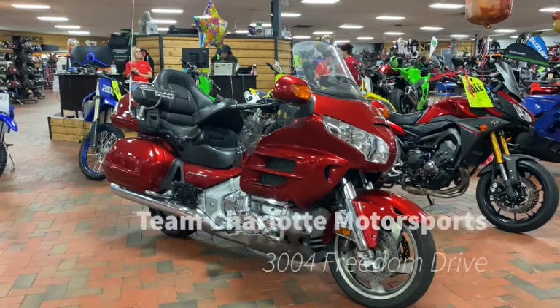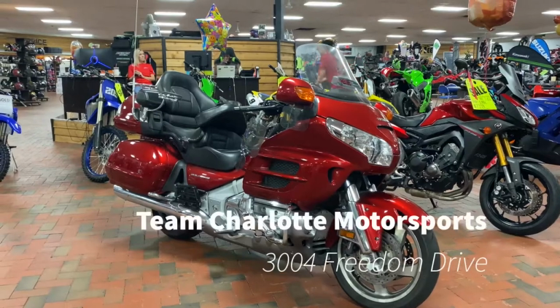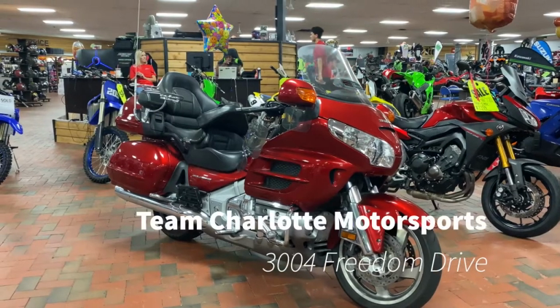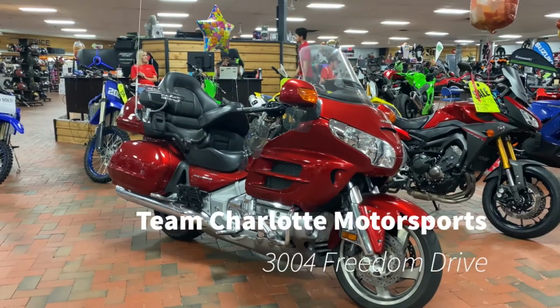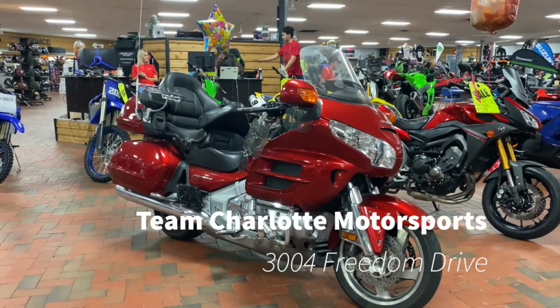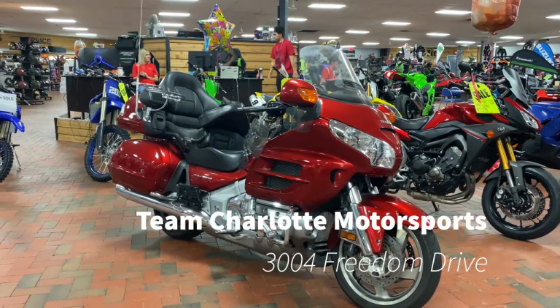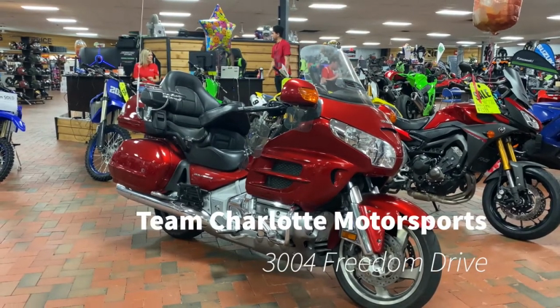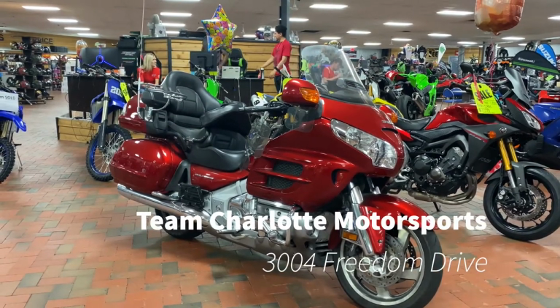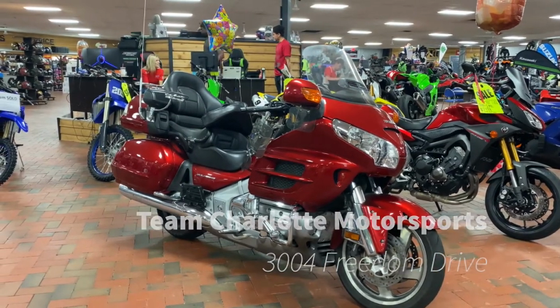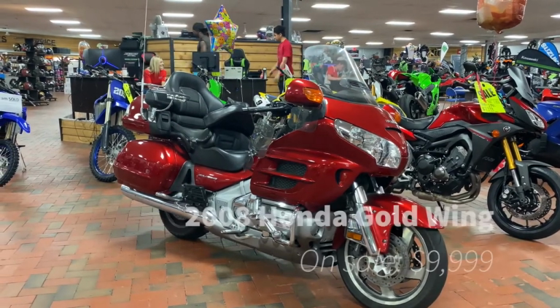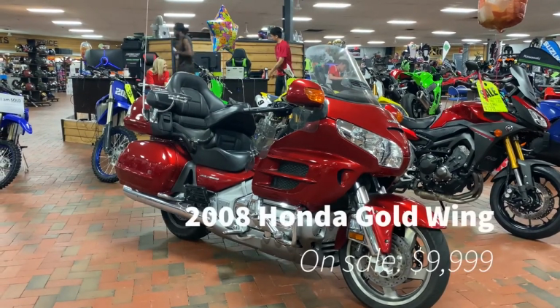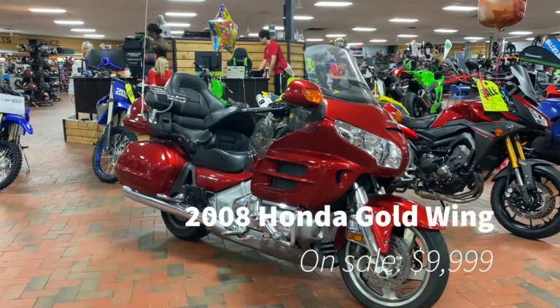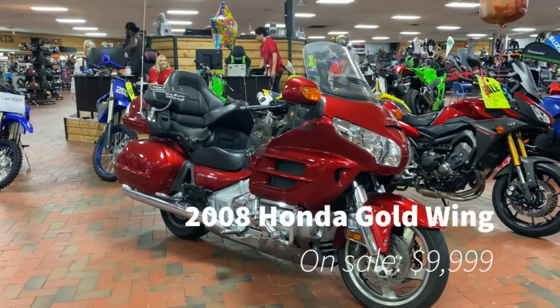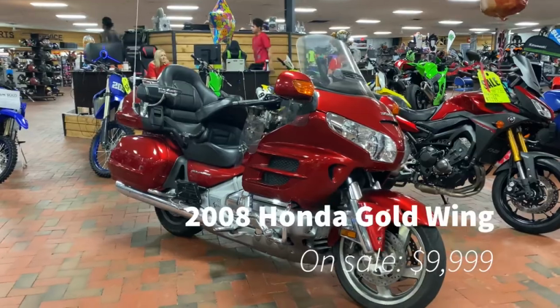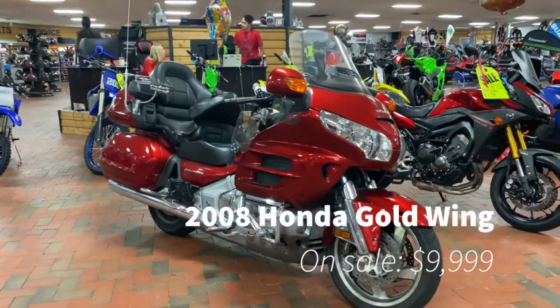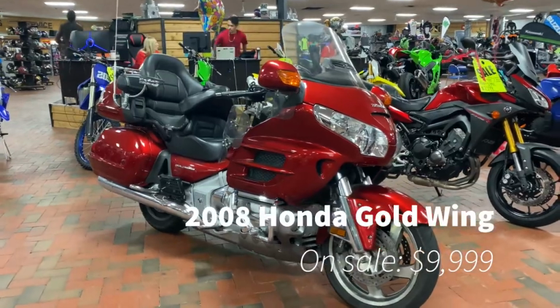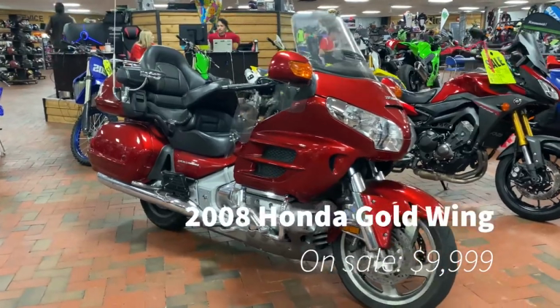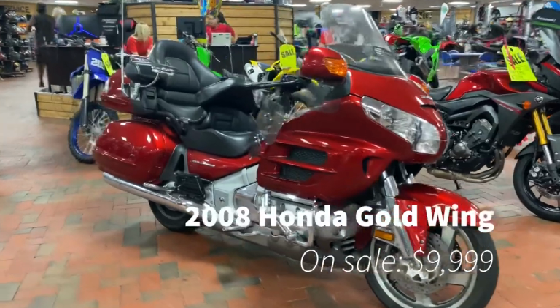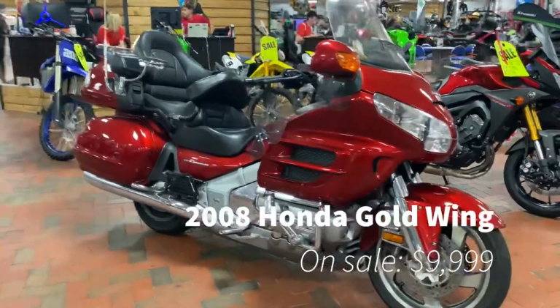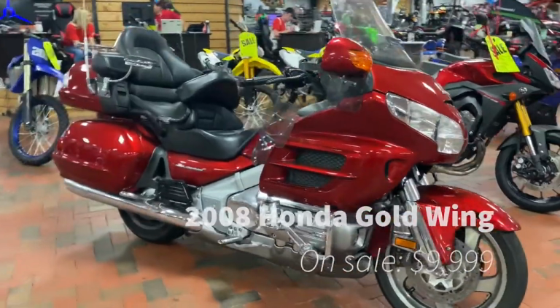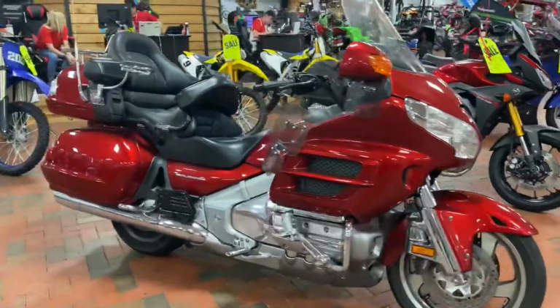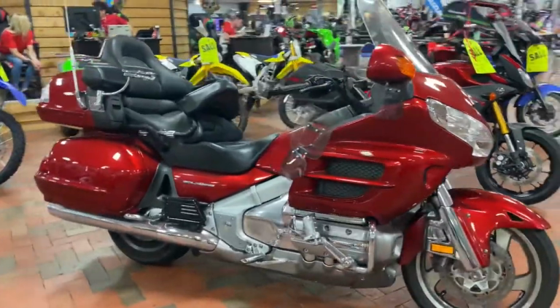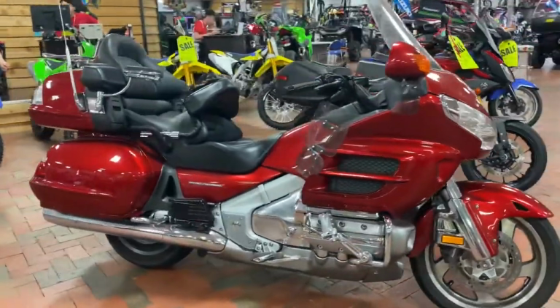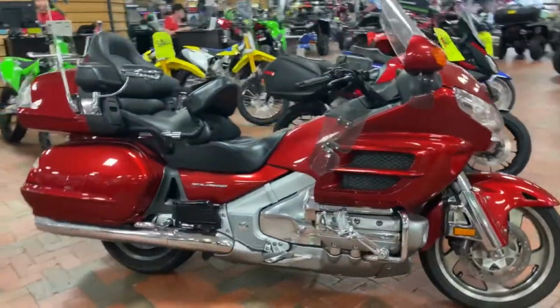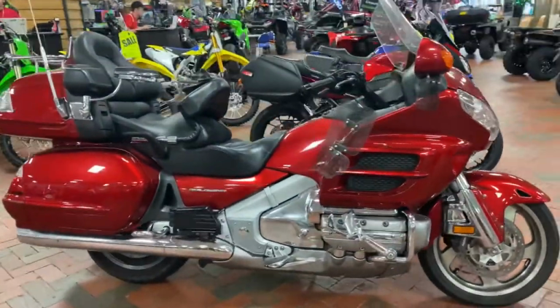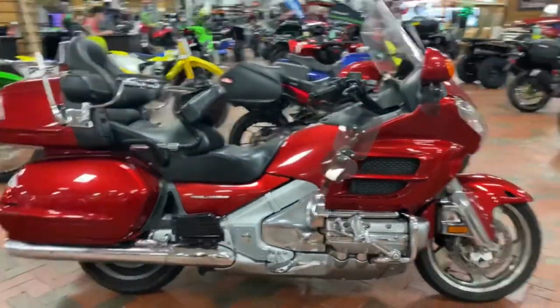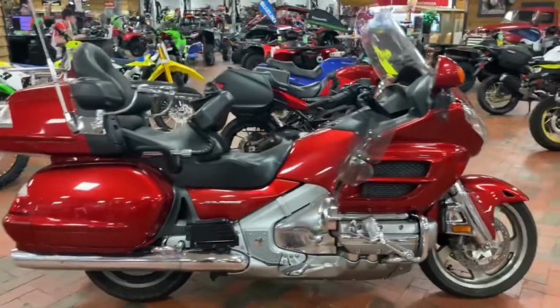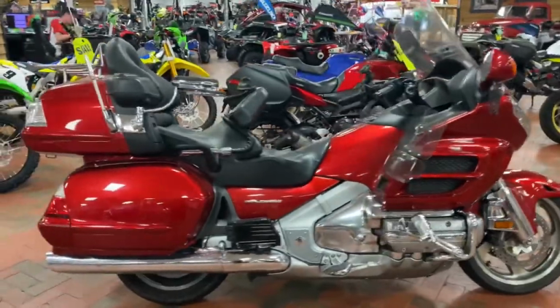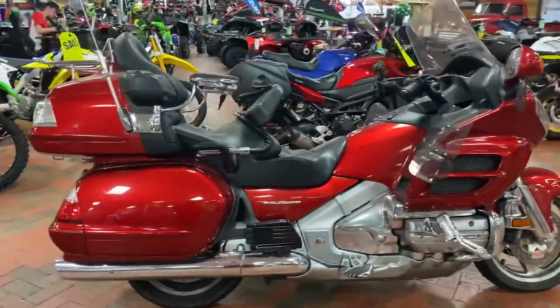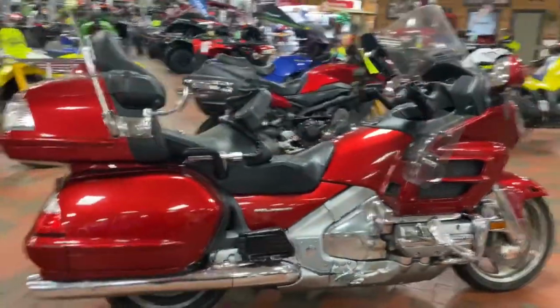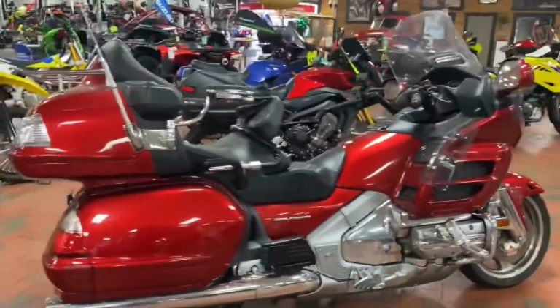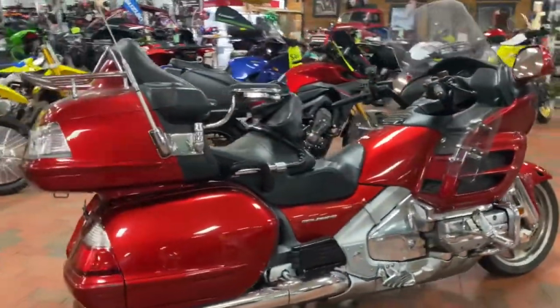Team Charlotte Motorsports, 2004 Freedom Drive — we have a 2008 Honda Goldwing on sale in a really smooth red Honda color. This is a really, really fun touring motorcycle, guys. Basically the king of touring motorcycles.